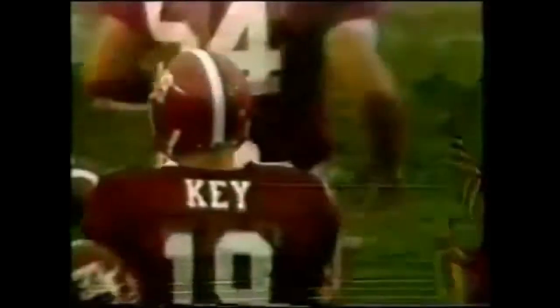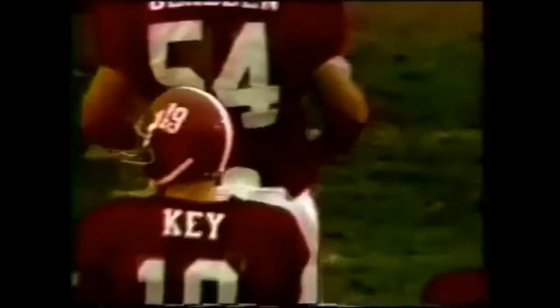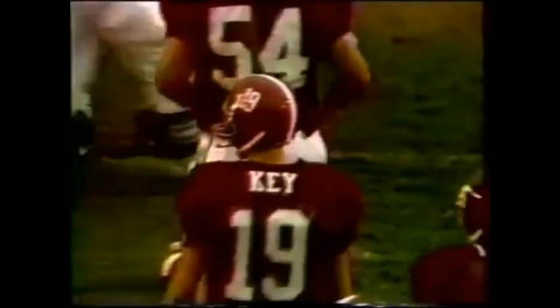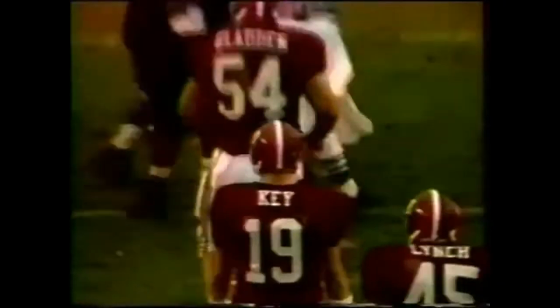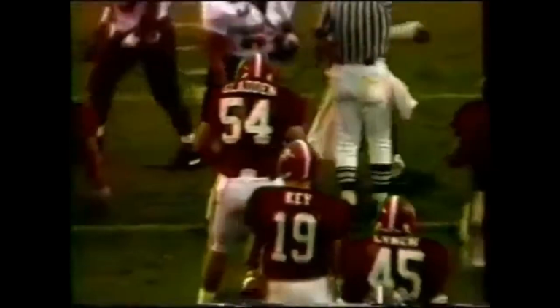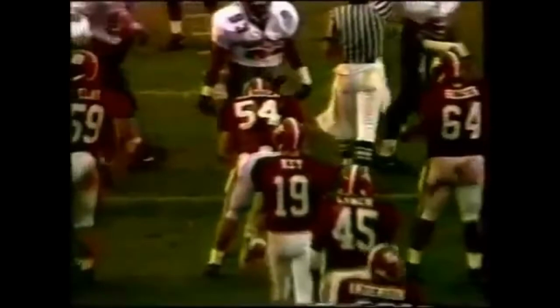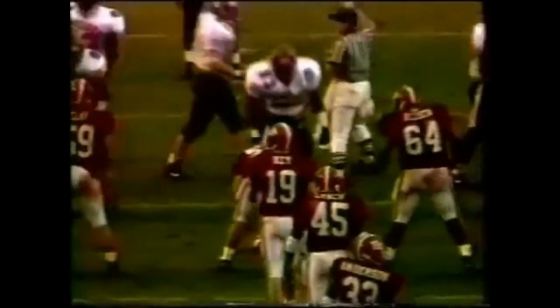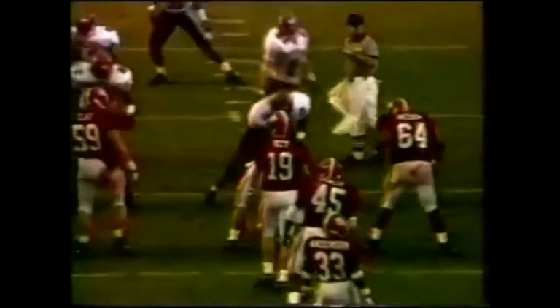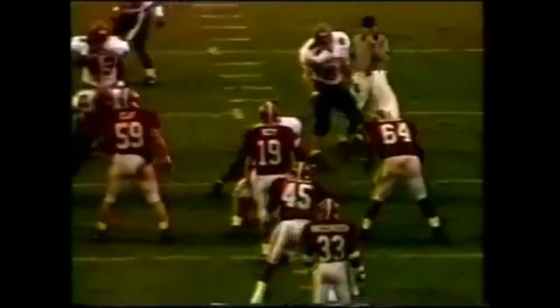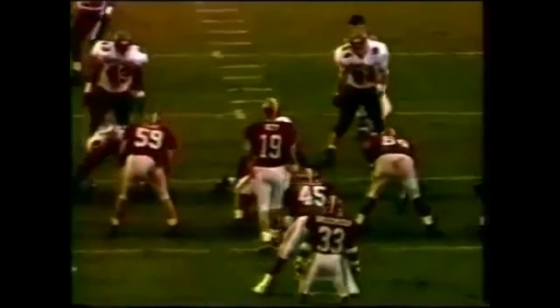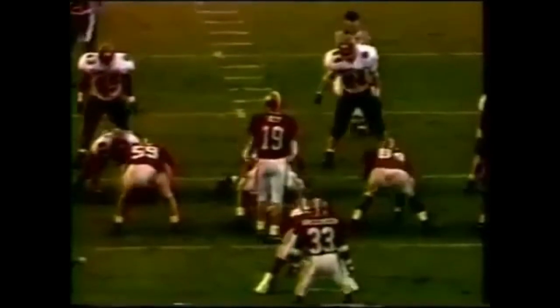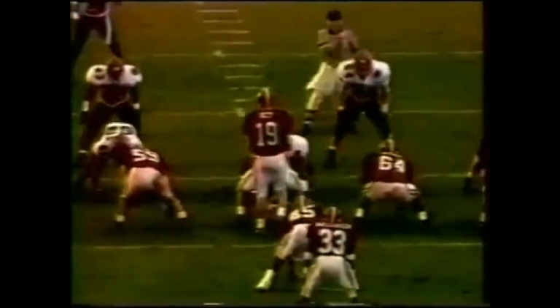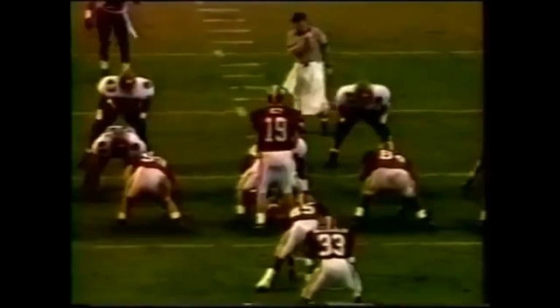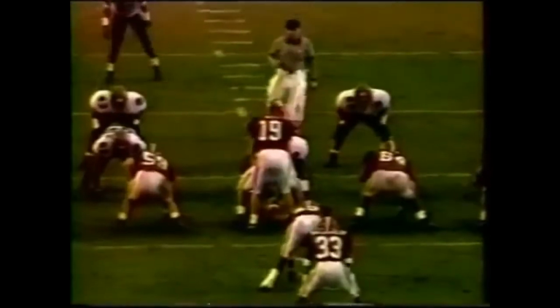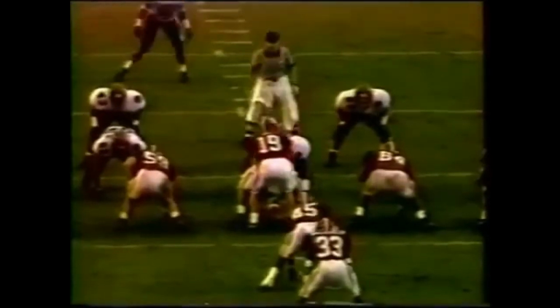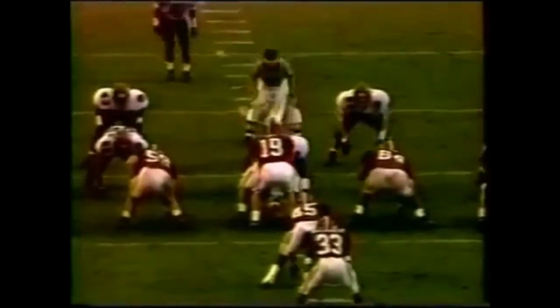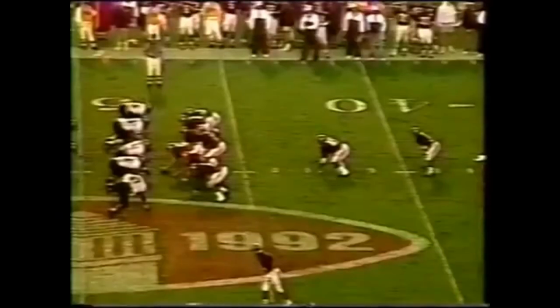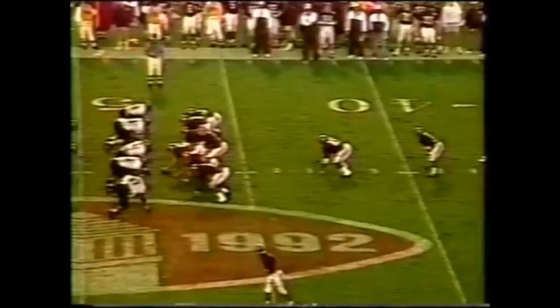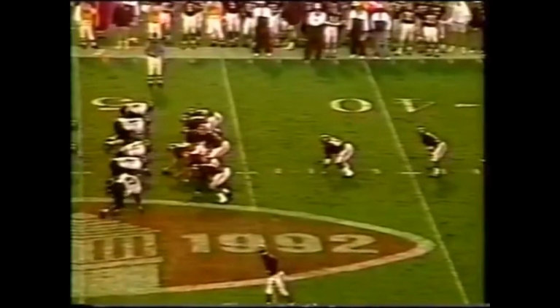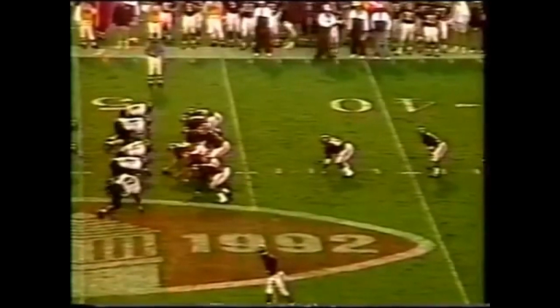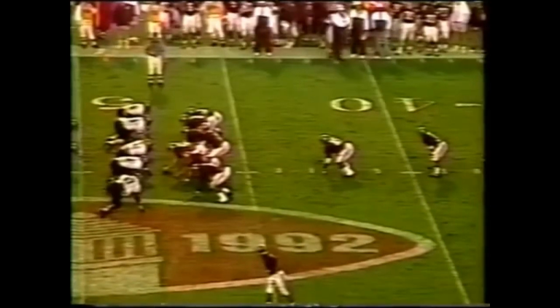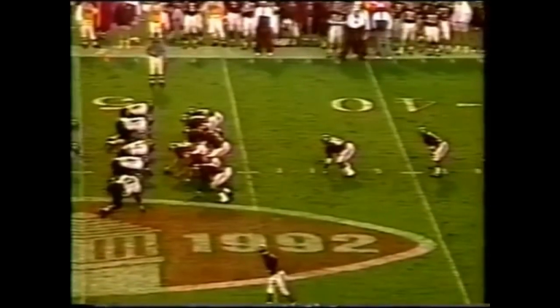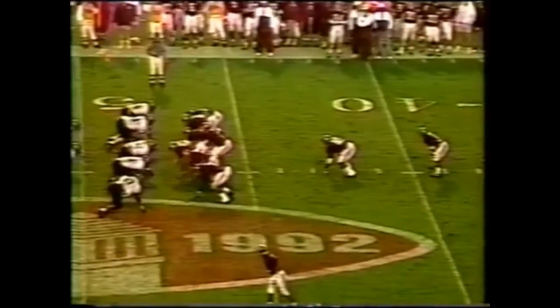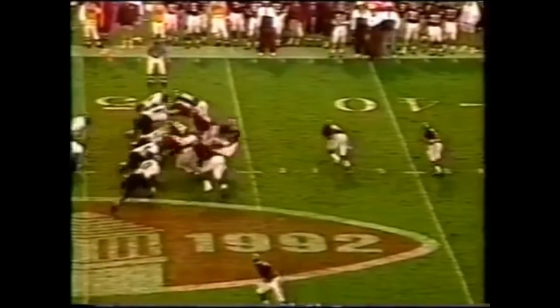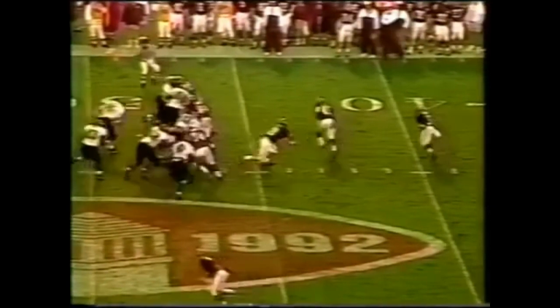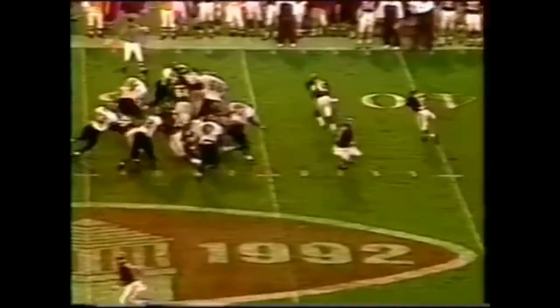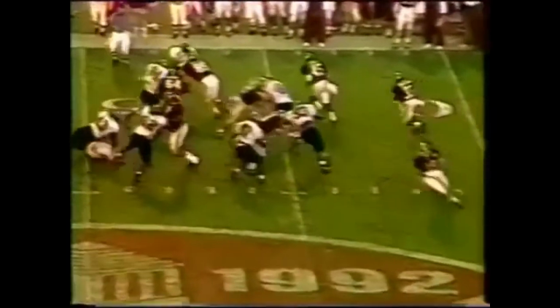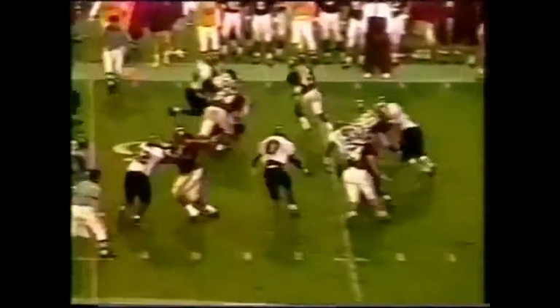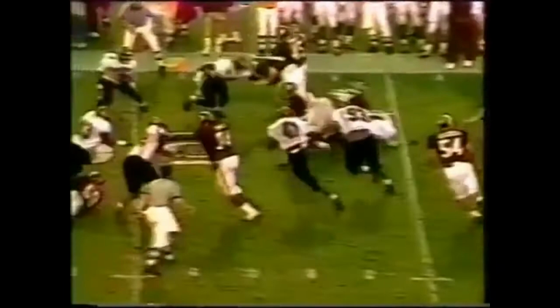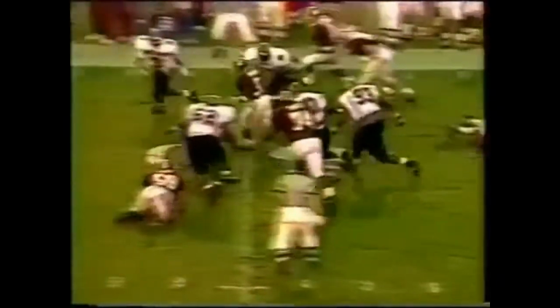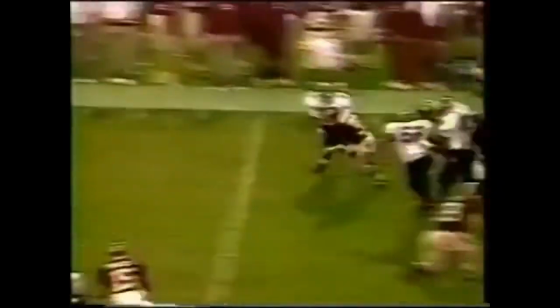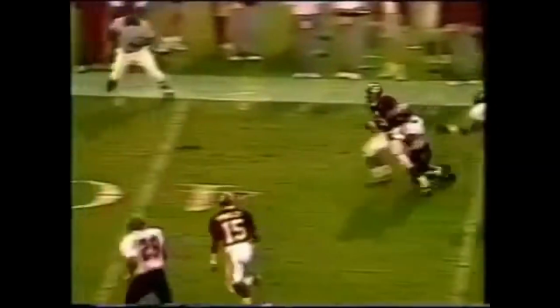They're pretty simple. Several years ago Ray Perkins was the head coach here and they decided to go to white shoes — it was like, I can't believe this is happening, going away from the black shoes. Alabama's uniforms have always been pretty simple.